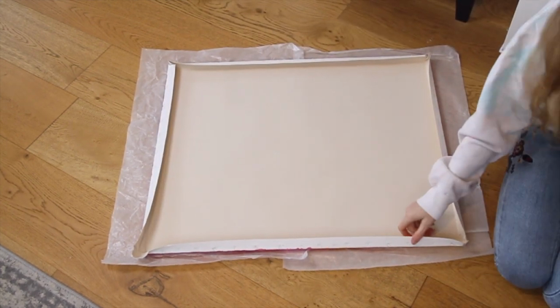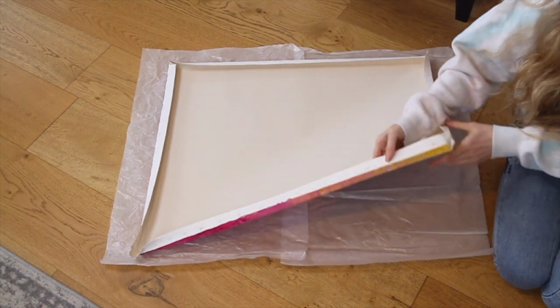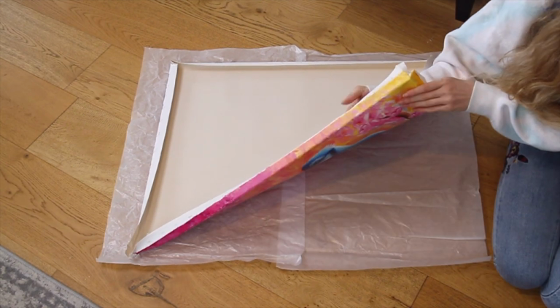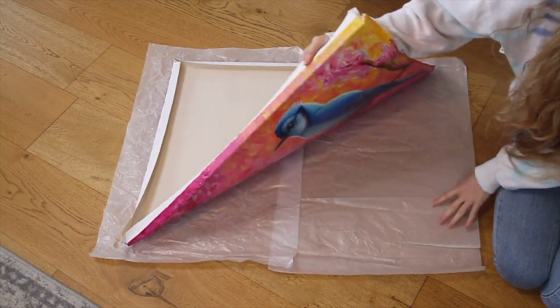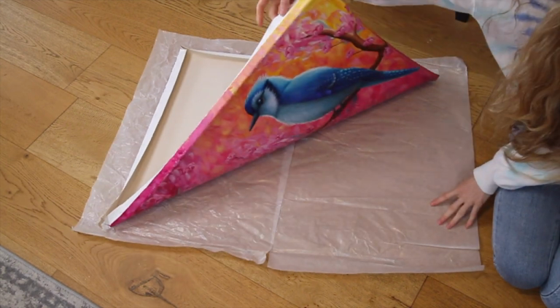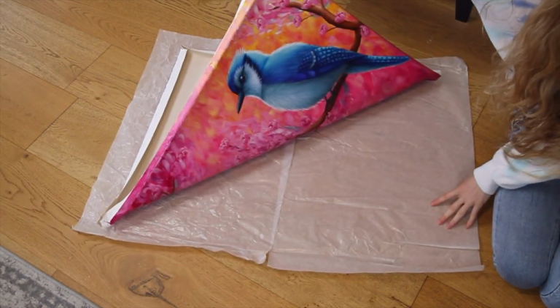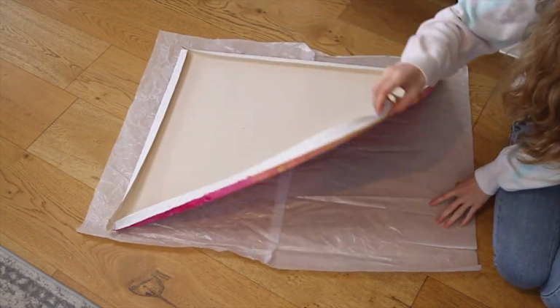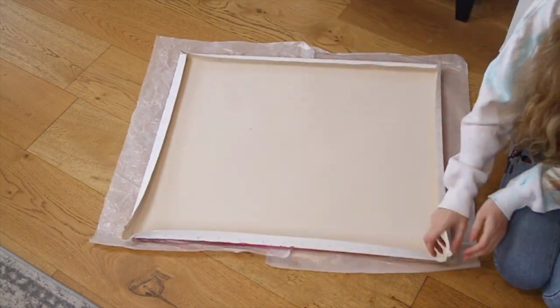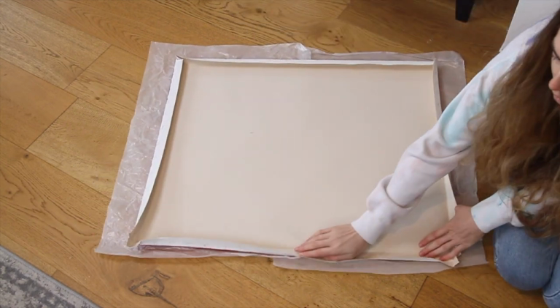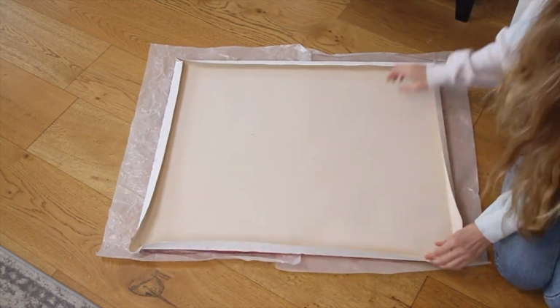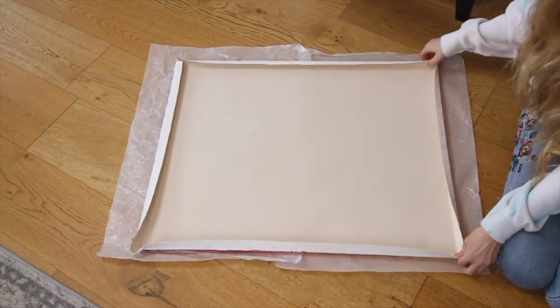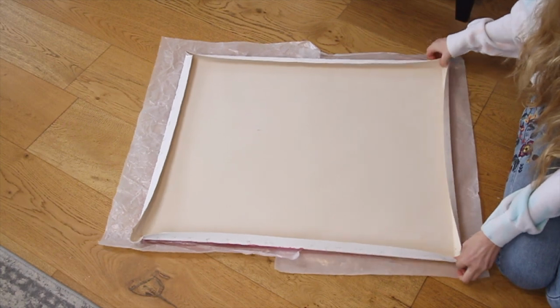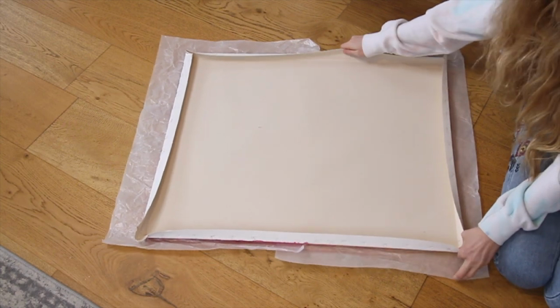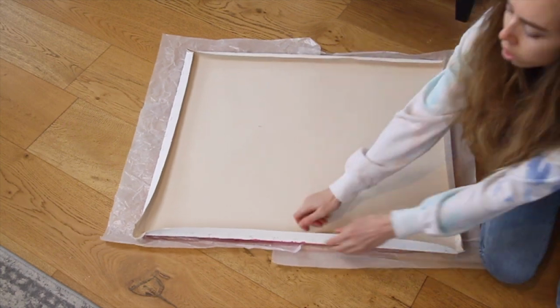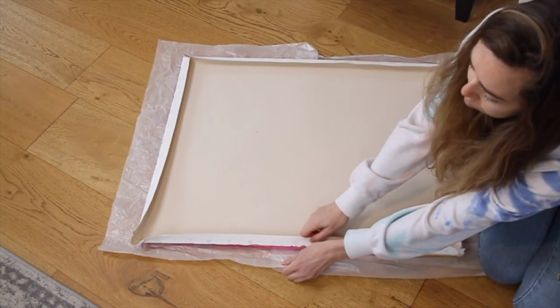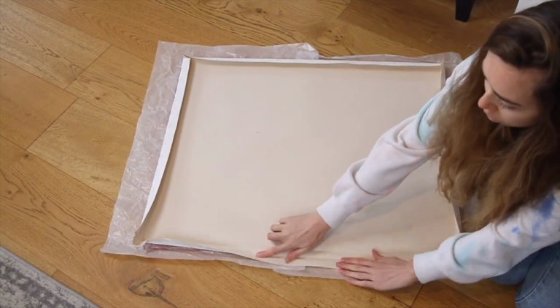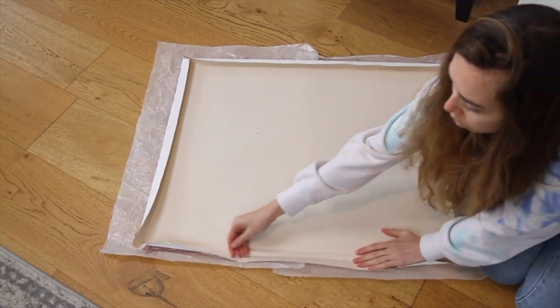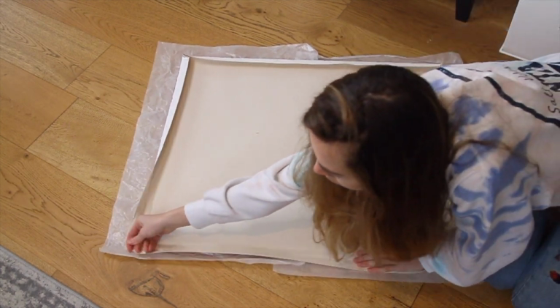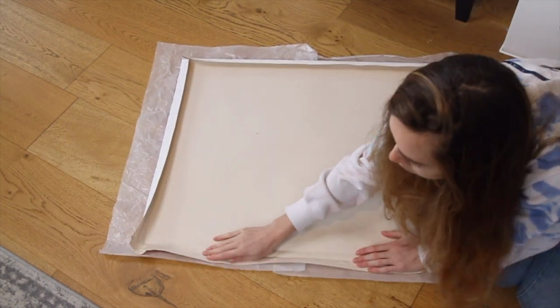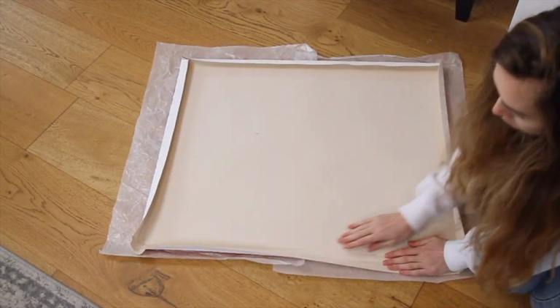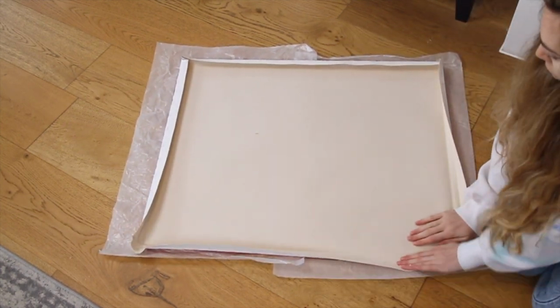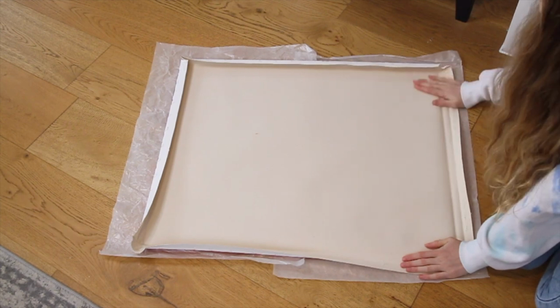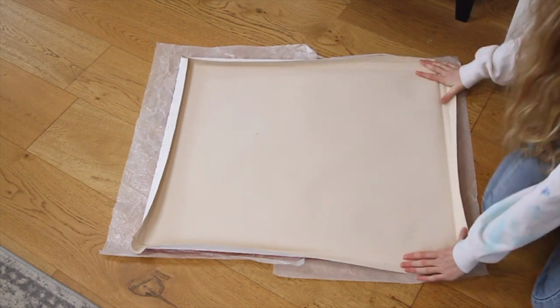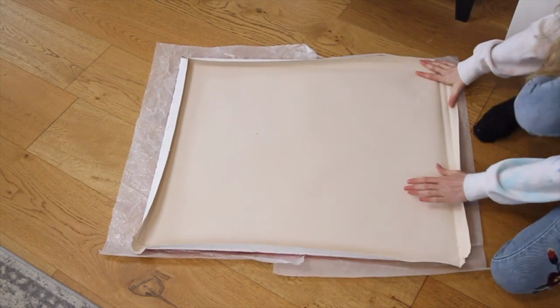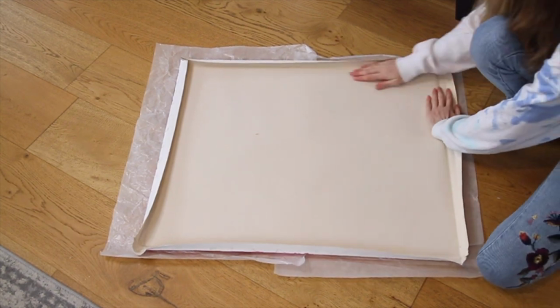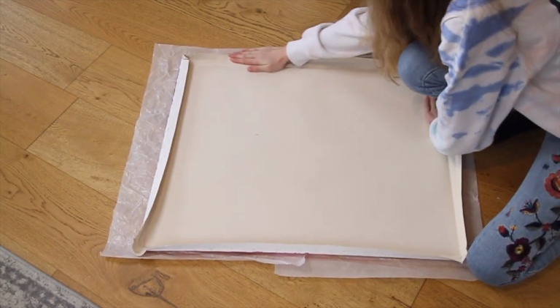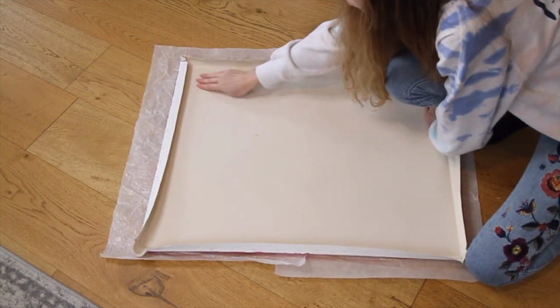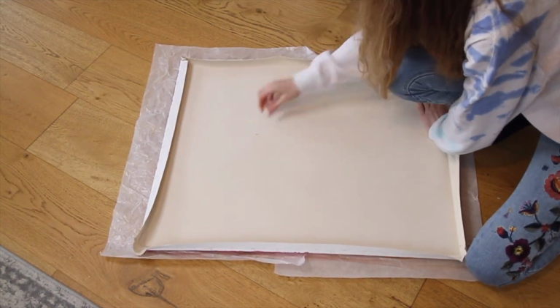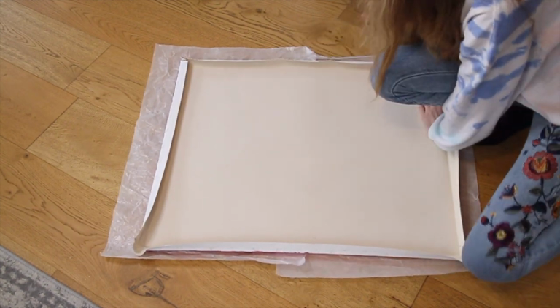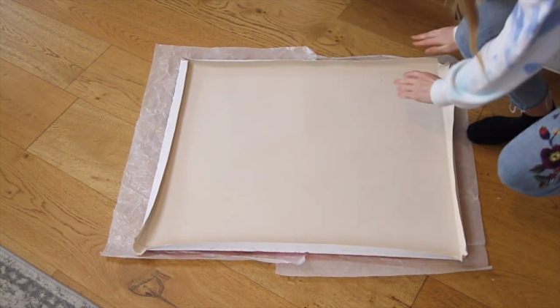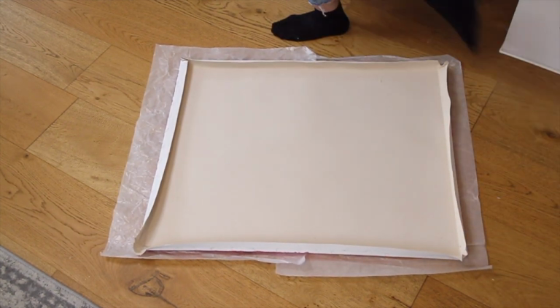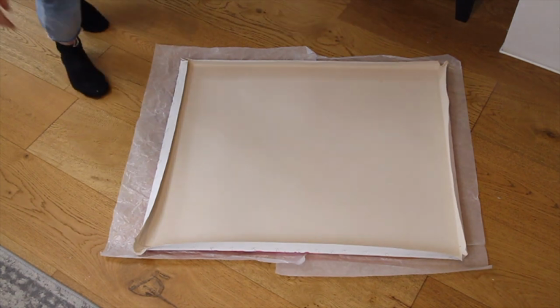As you can see the painting is now flexible and we will be able to roll it up. I'm just flattening the edges as much as I can to make it easier to roll. The canvas has been stretched for a long time so the edges won't flatten completely, but pressing them down like this will help a bit.